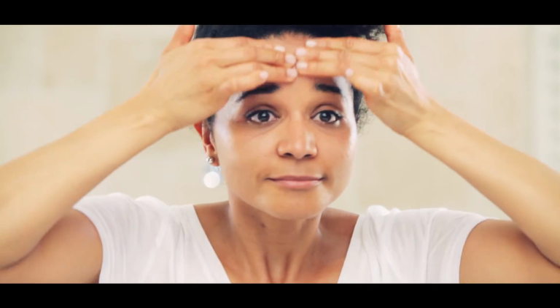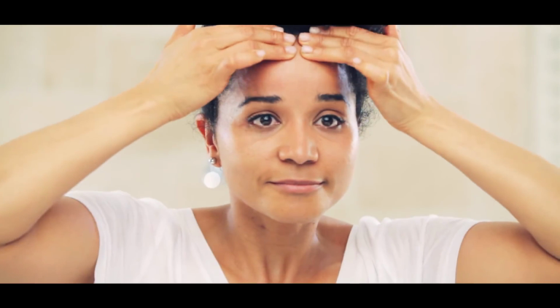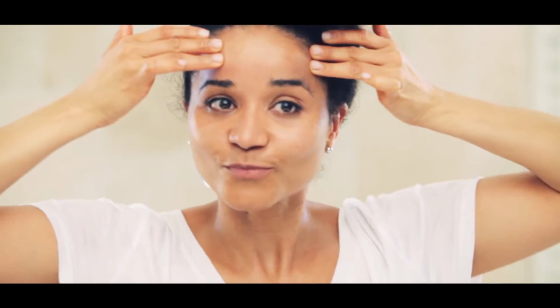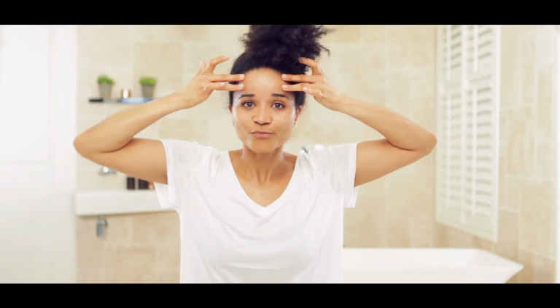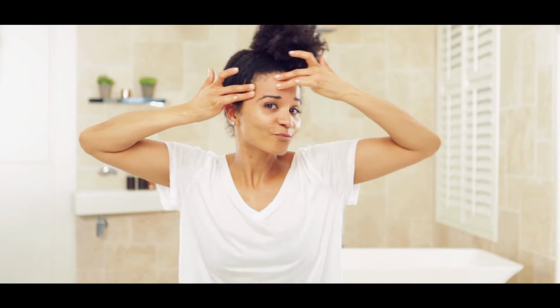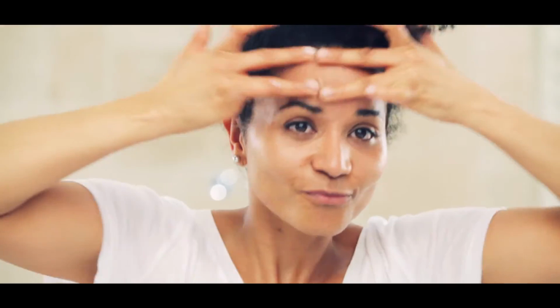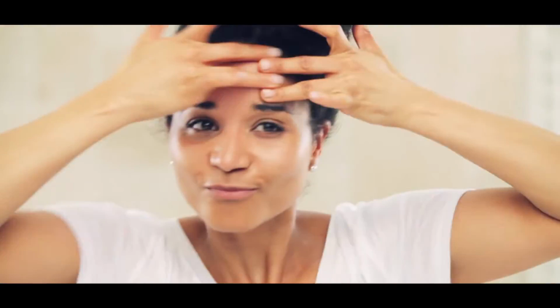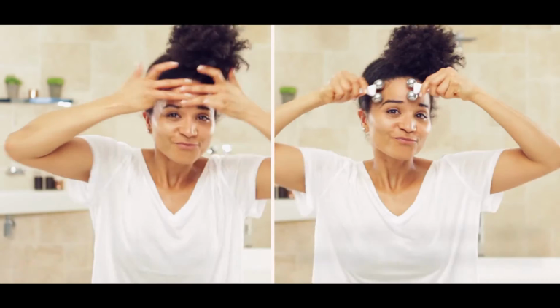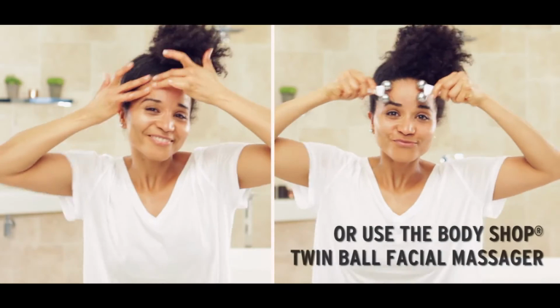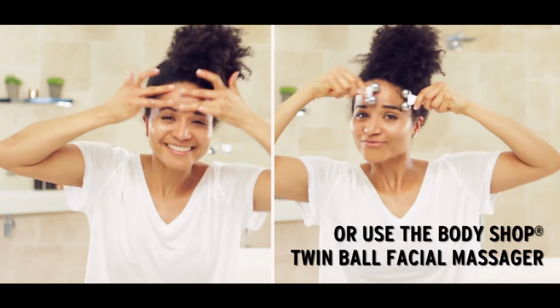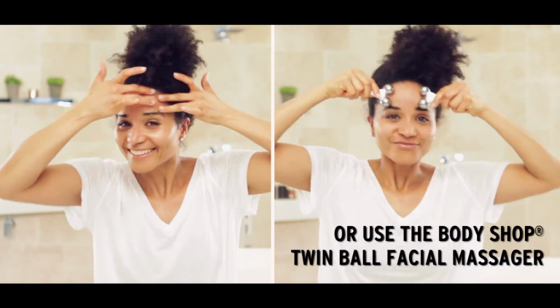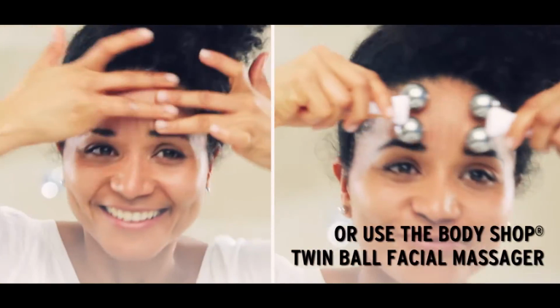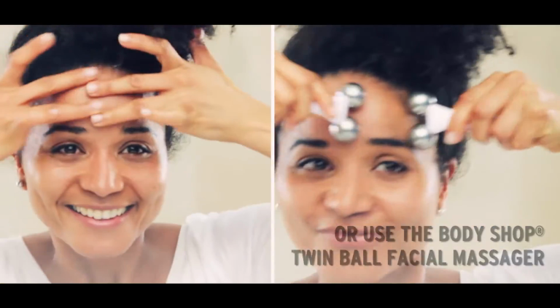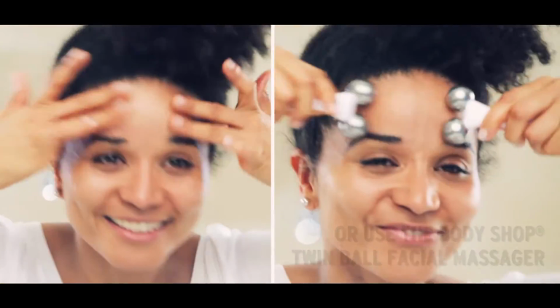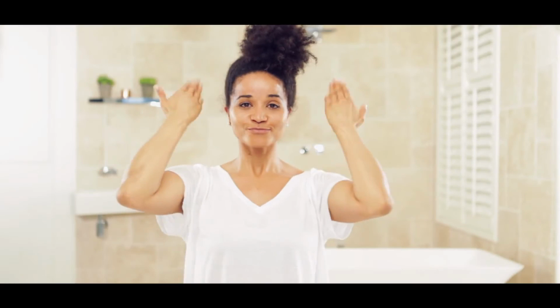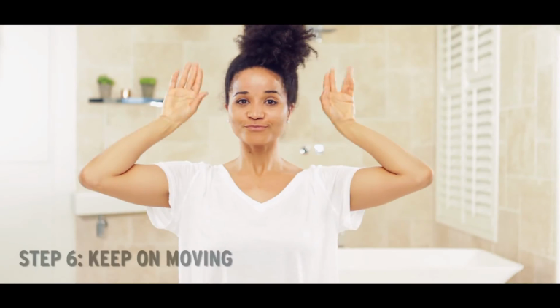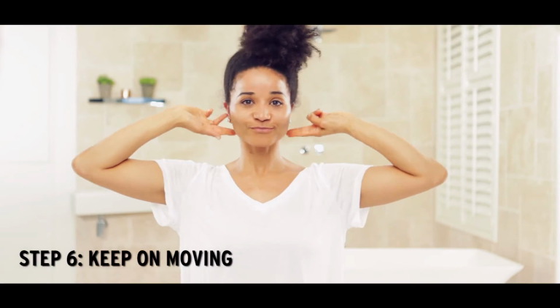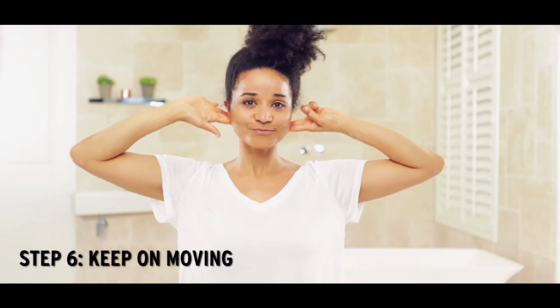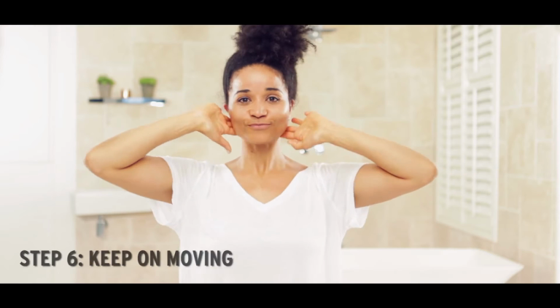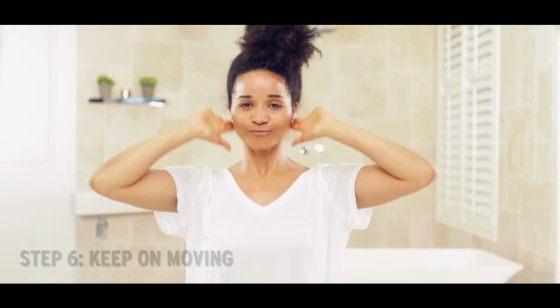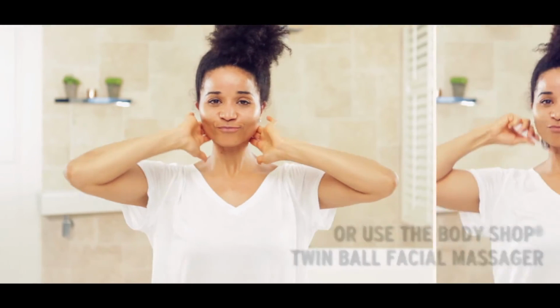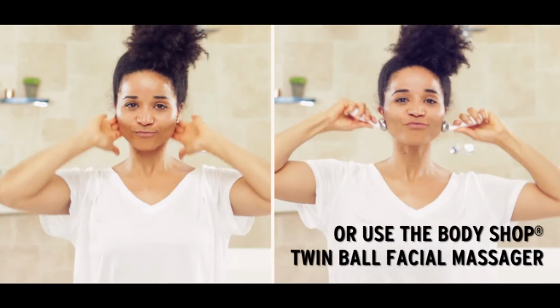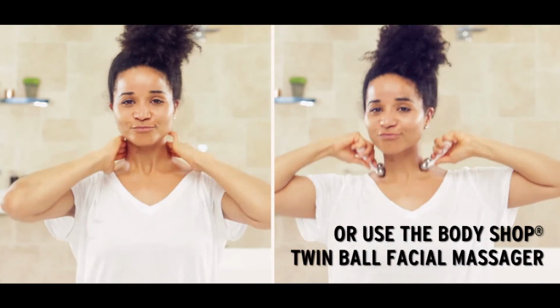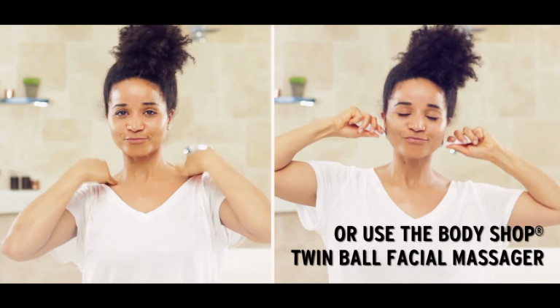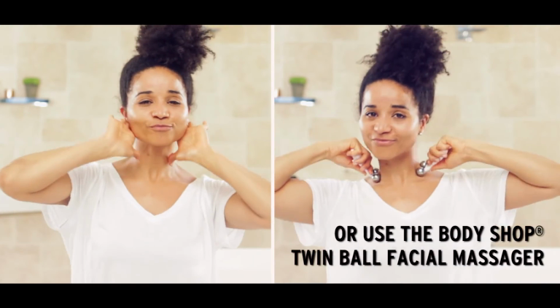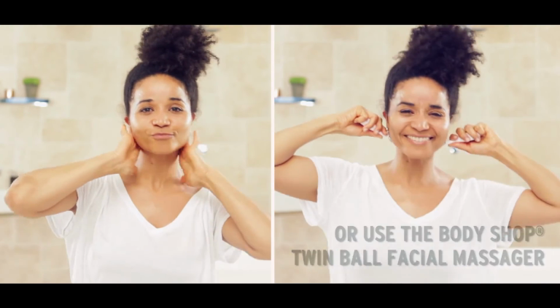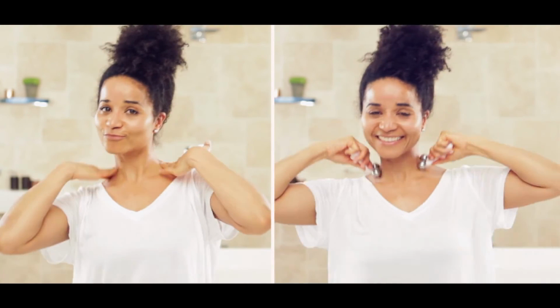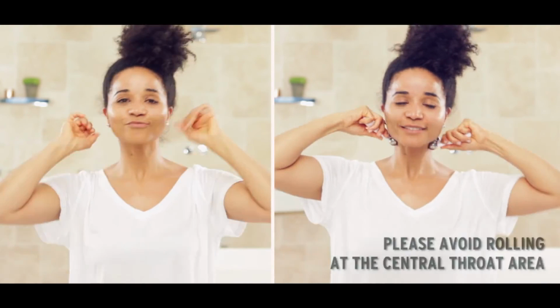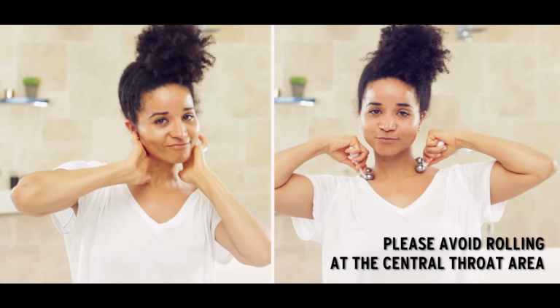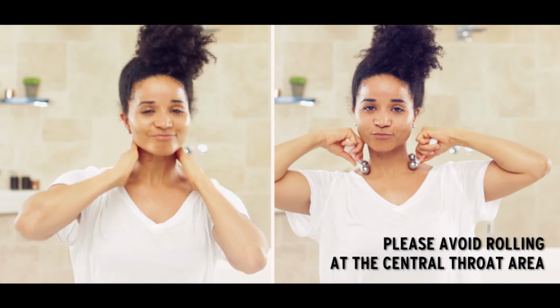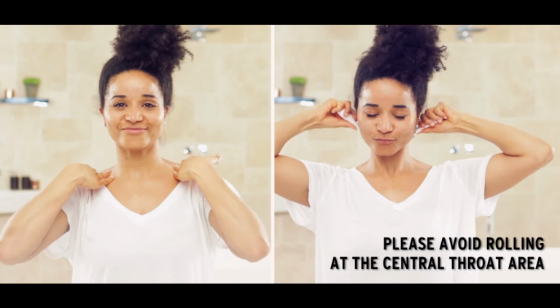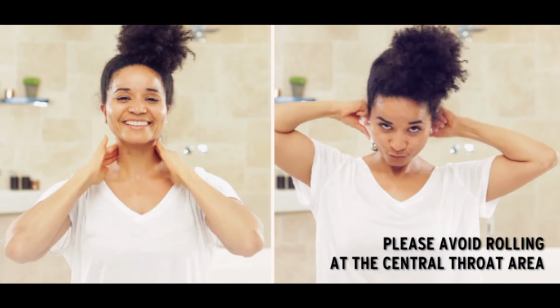We're going to go left and right using a few fingers towards the temple. The next step, we're going to turn our fingers just underneath our ears and do sweeping down towards the collarbones.